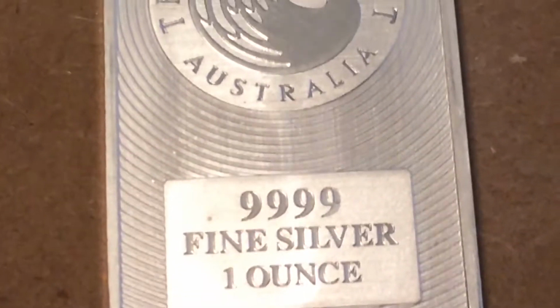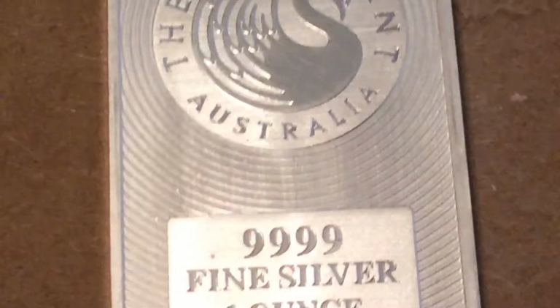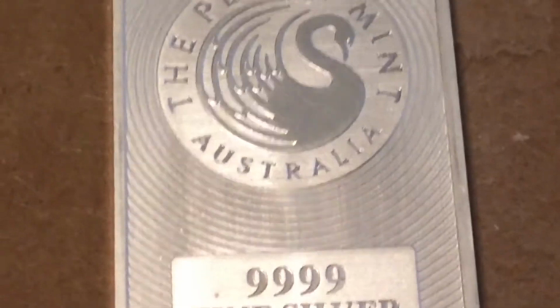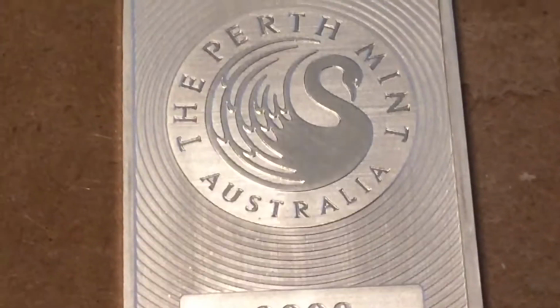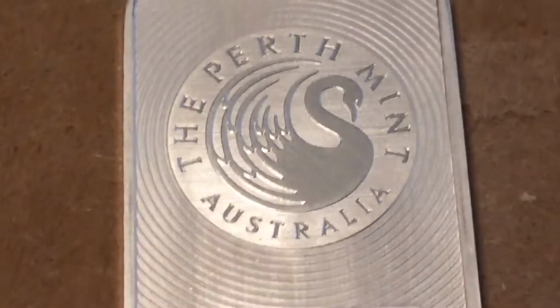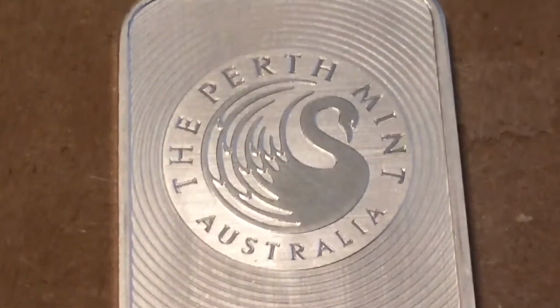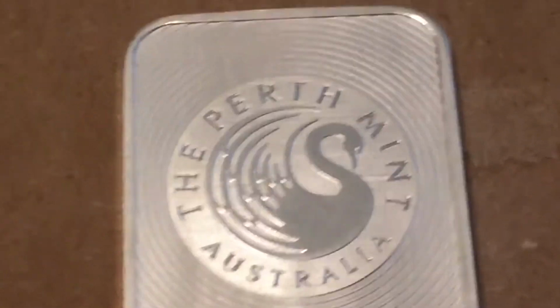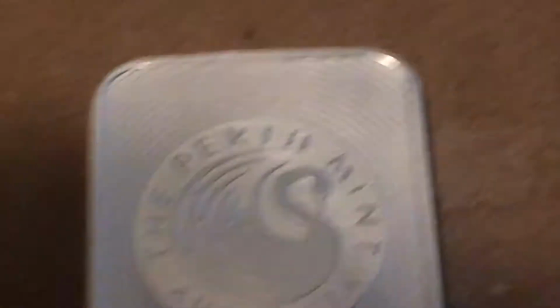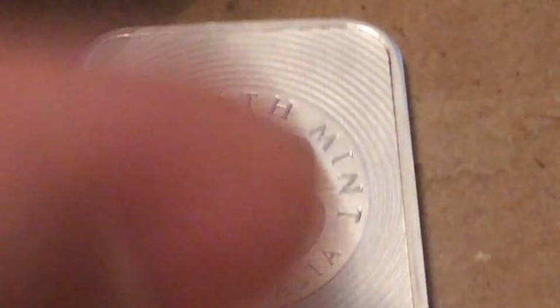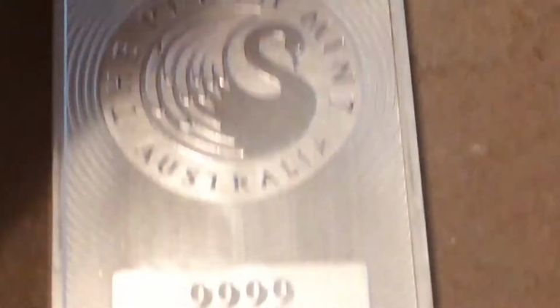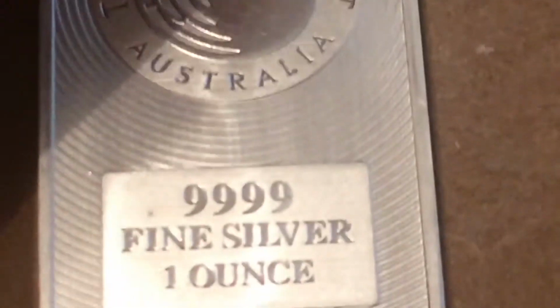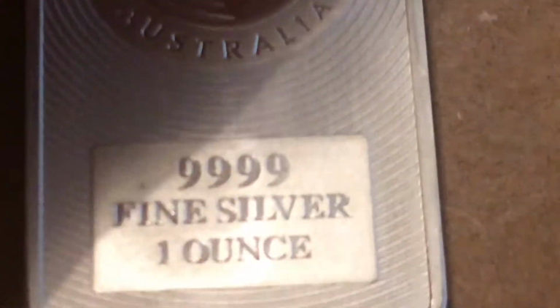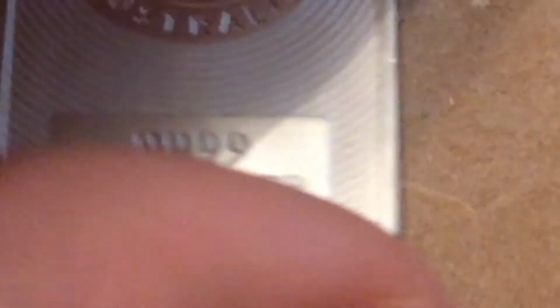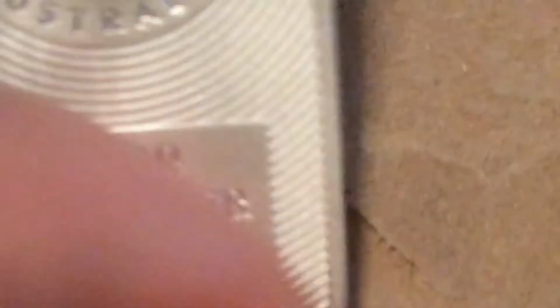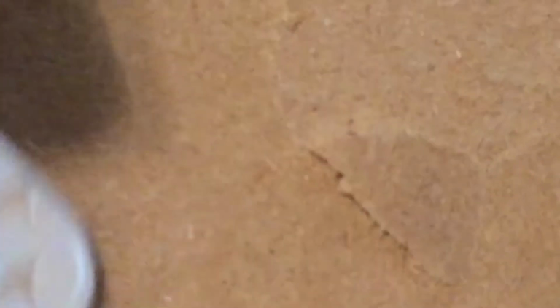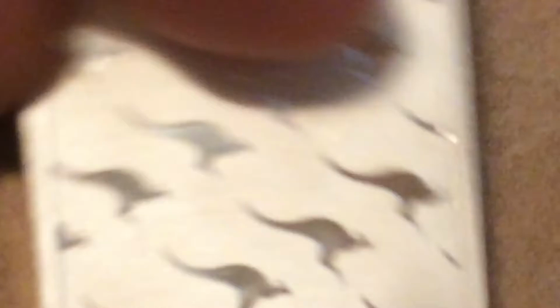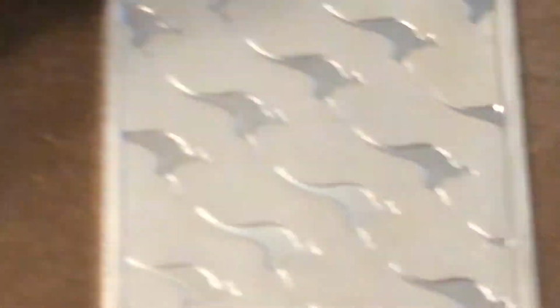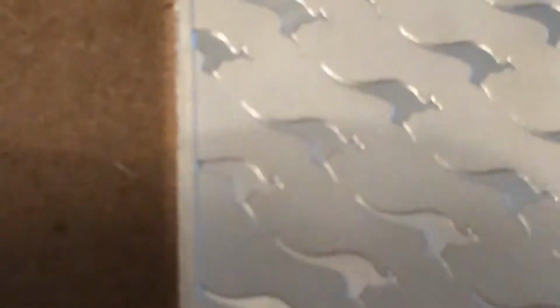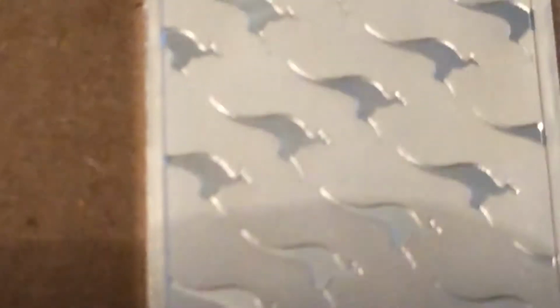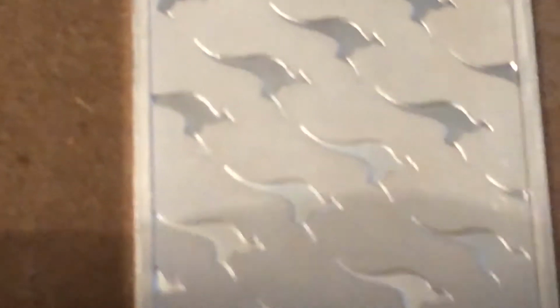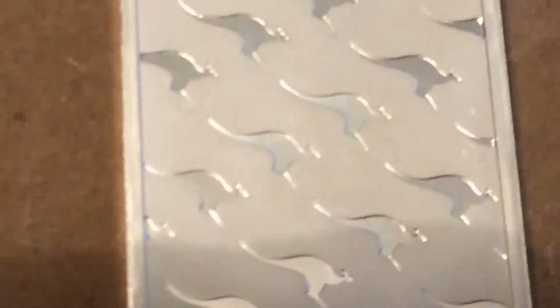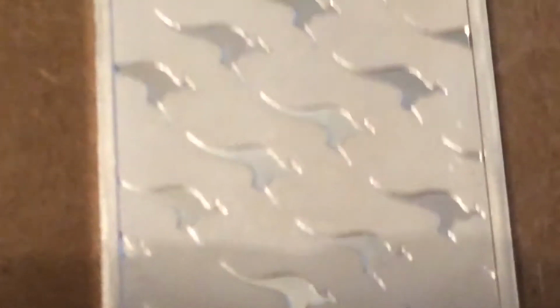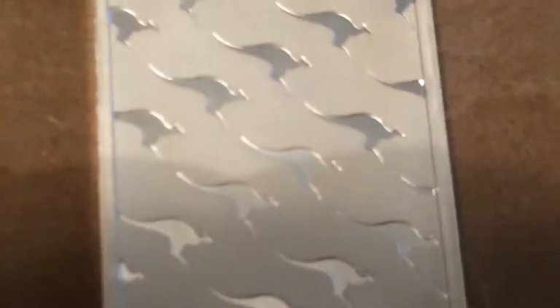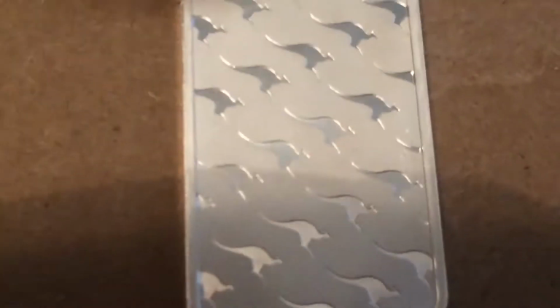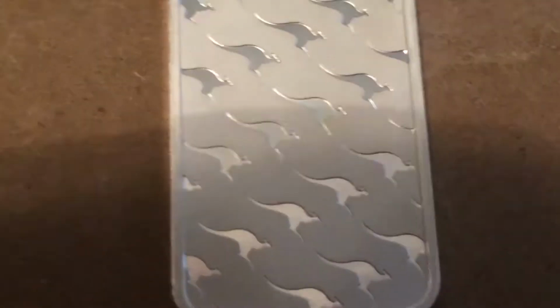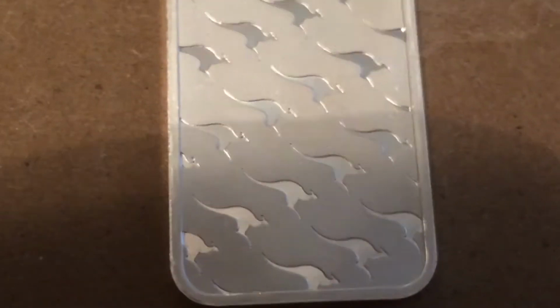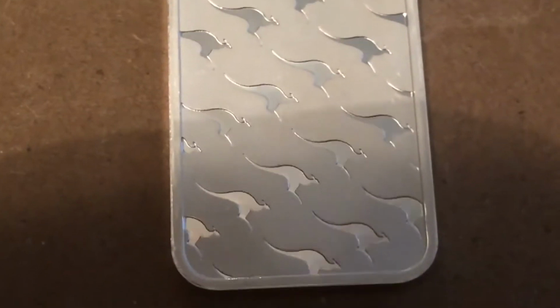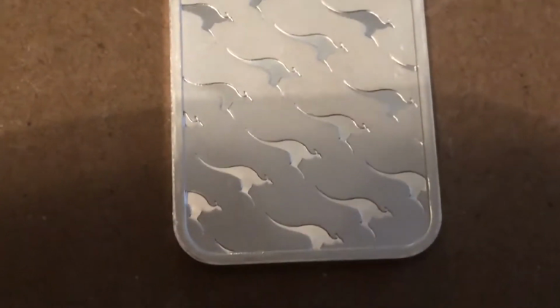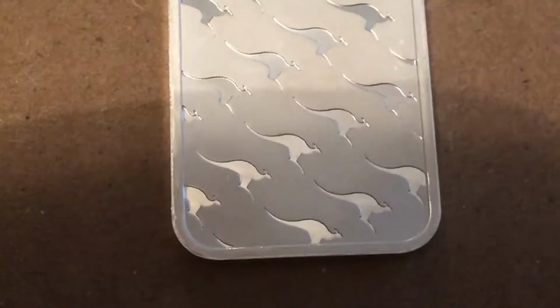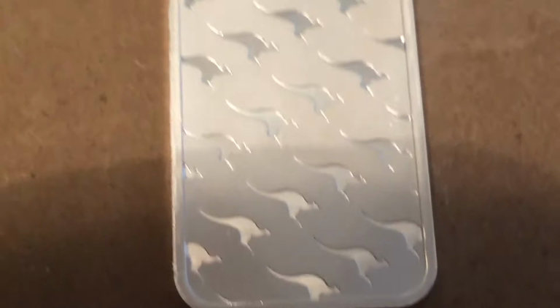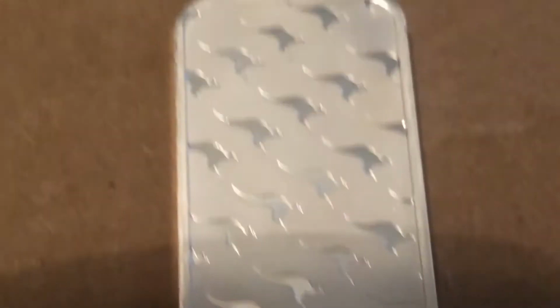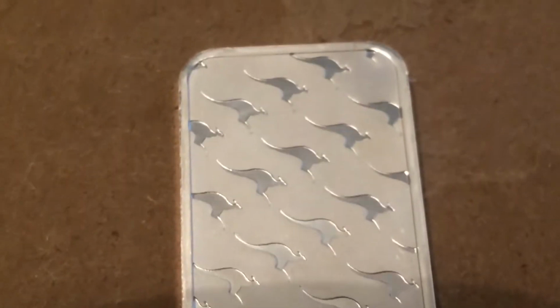My bar is from Australia. It has a swan in the front, and then in the back it has cute little kangaroos, and it still looks nice. I really like the design.